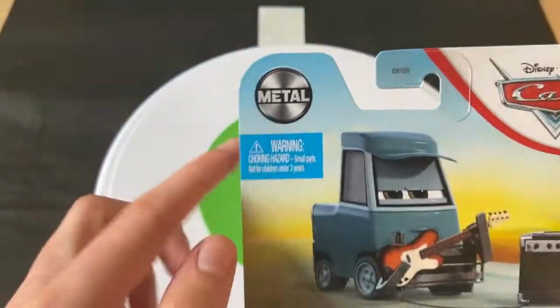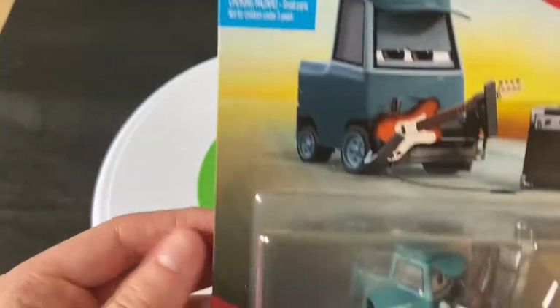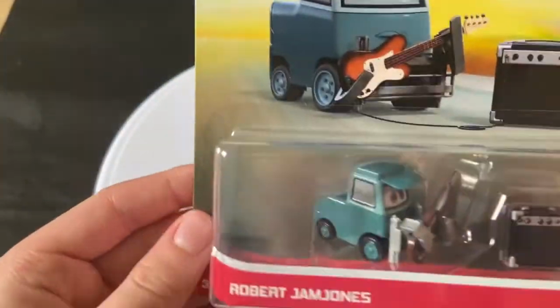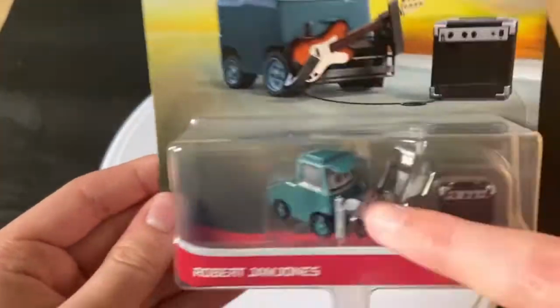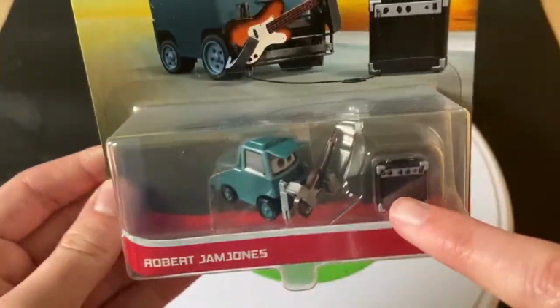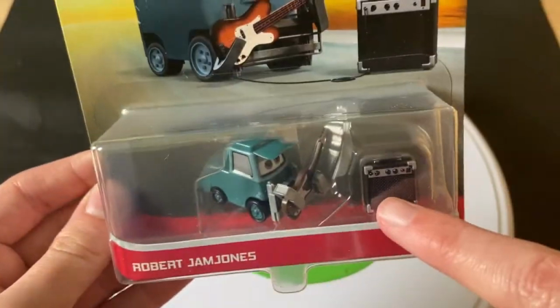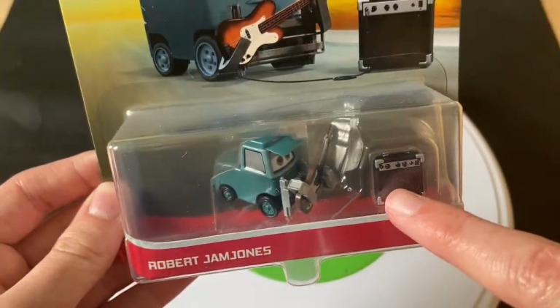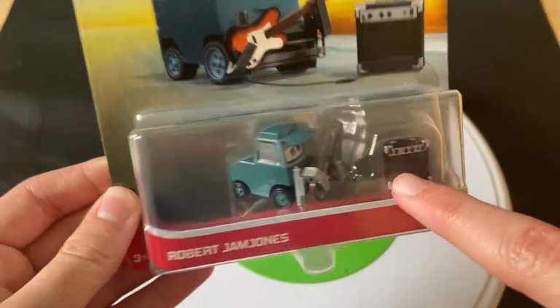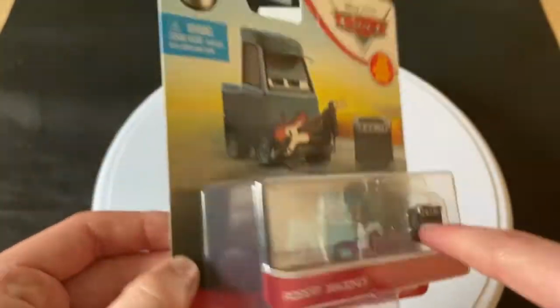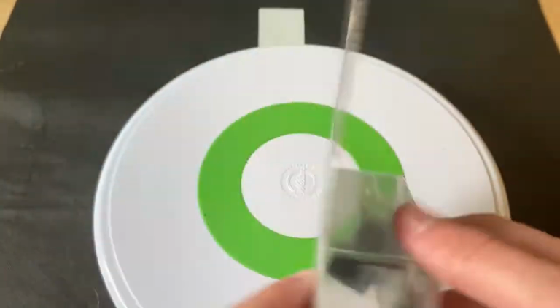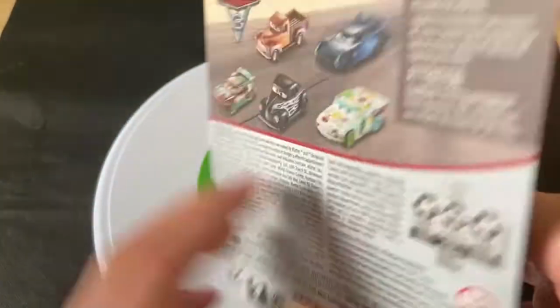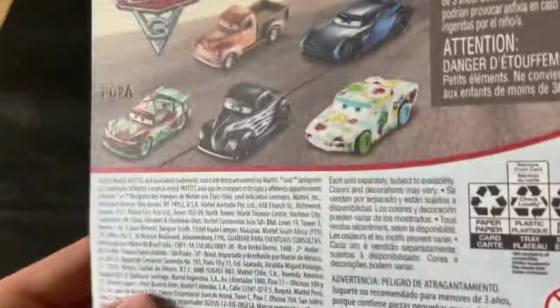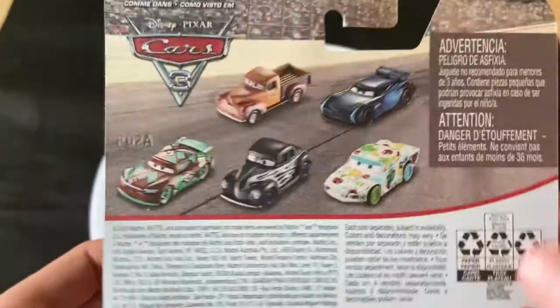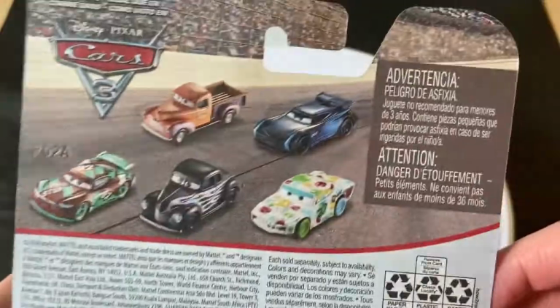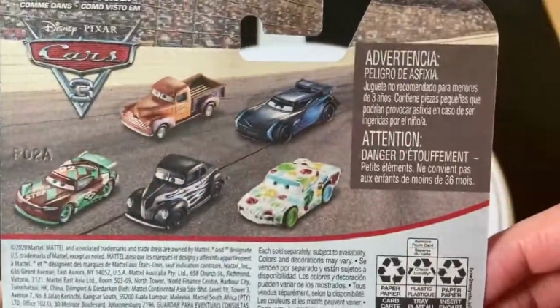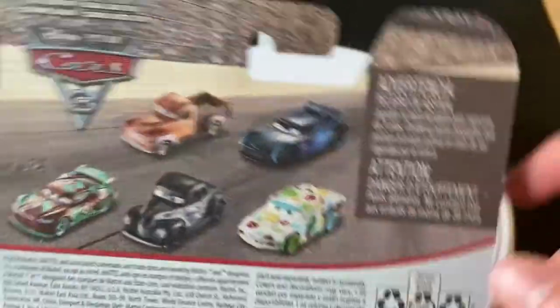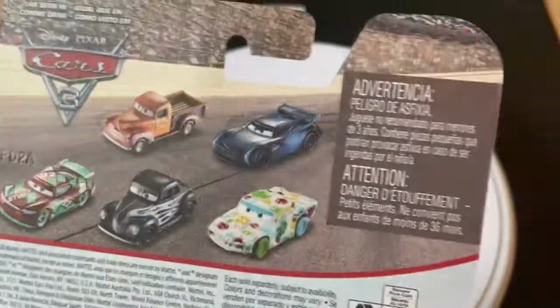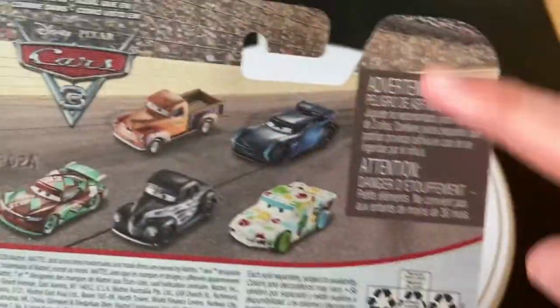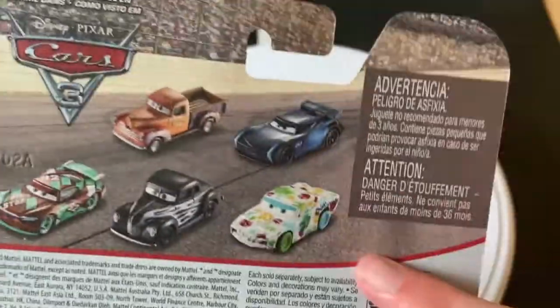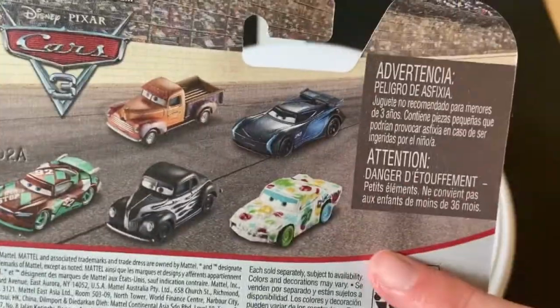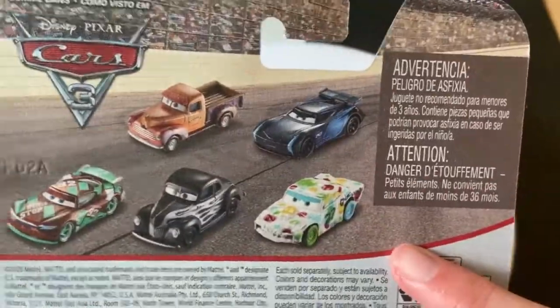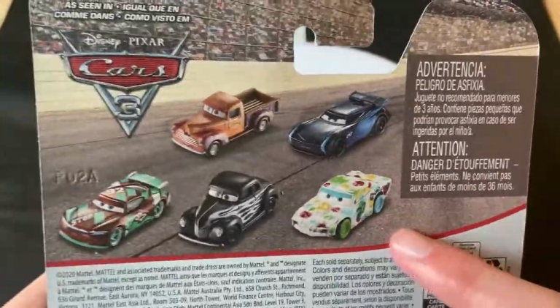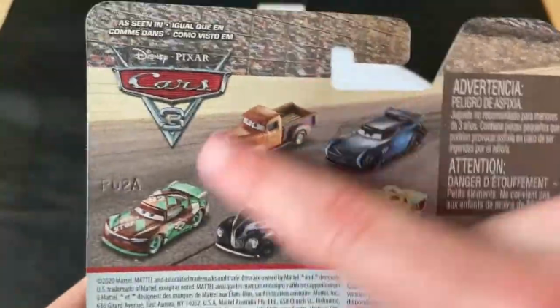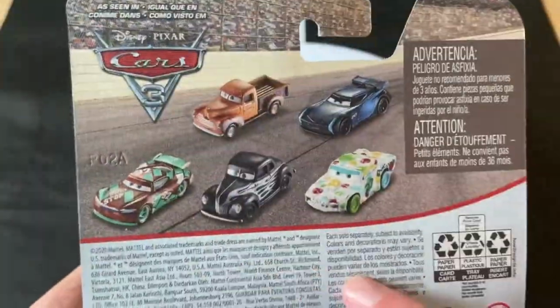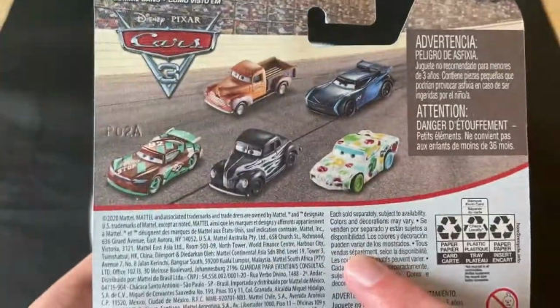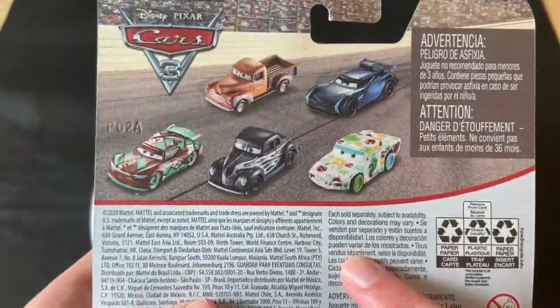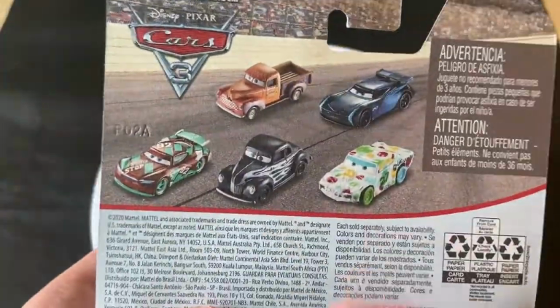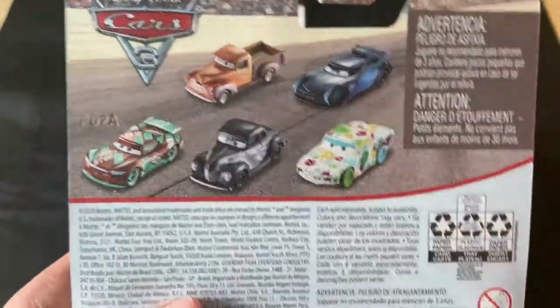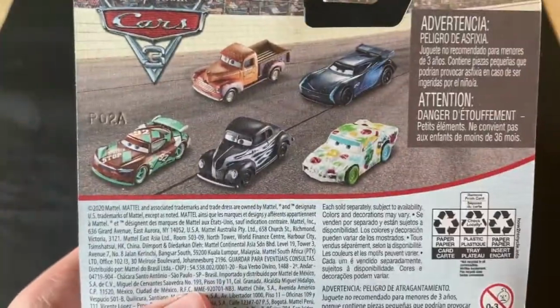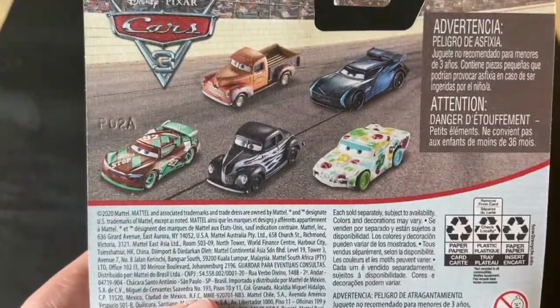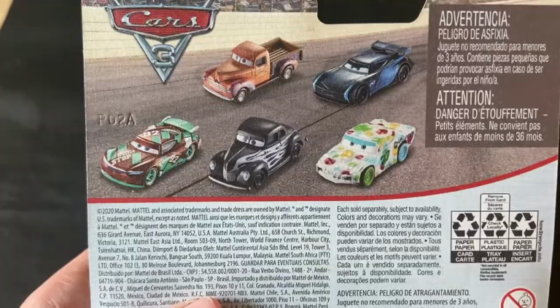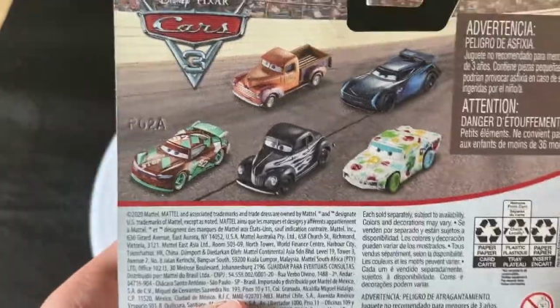Obviously there's a Choking Hazard warning since he's a pity, and then you also have that on the back as well. On the back you've got the Choking Hazard warning, and you've only got five cards on the back, none of which are particularly interesting.